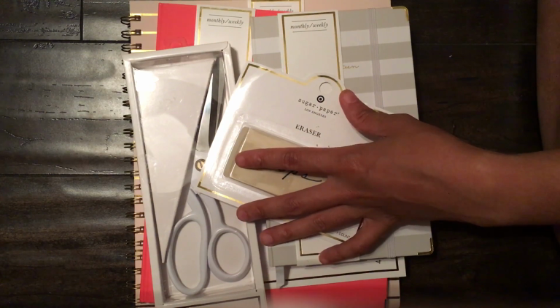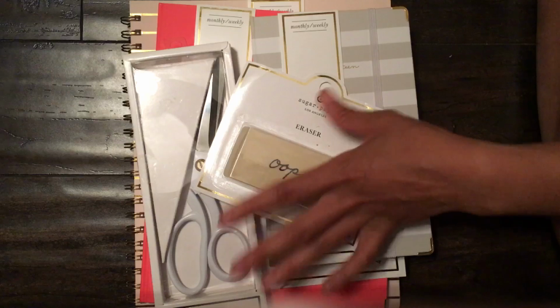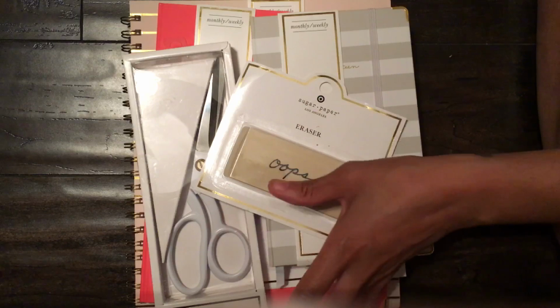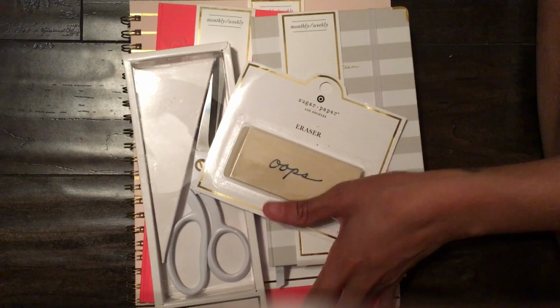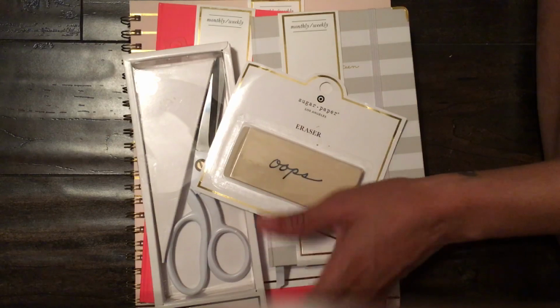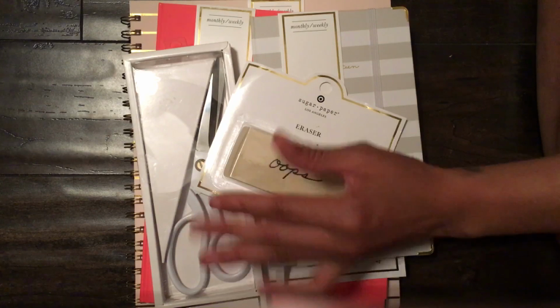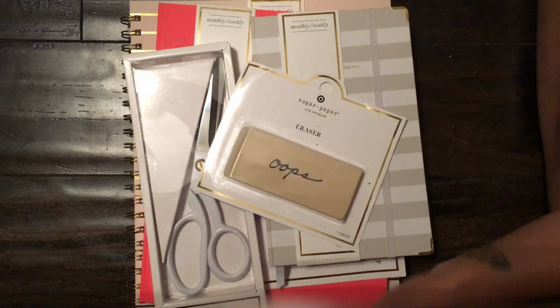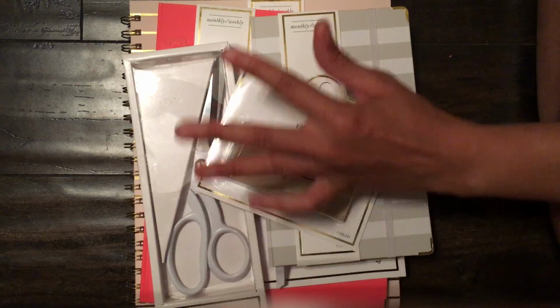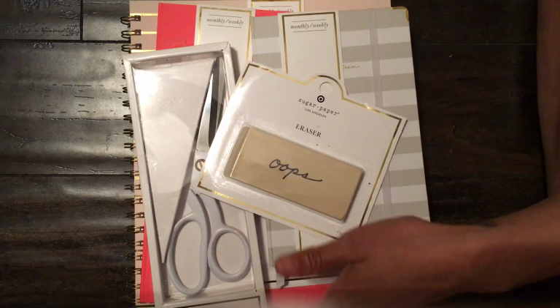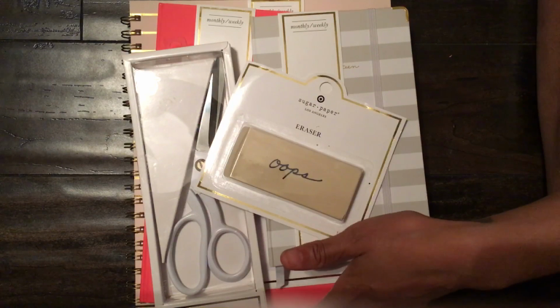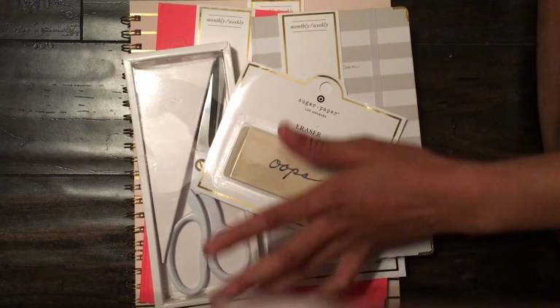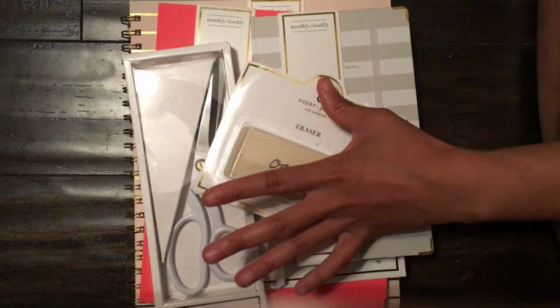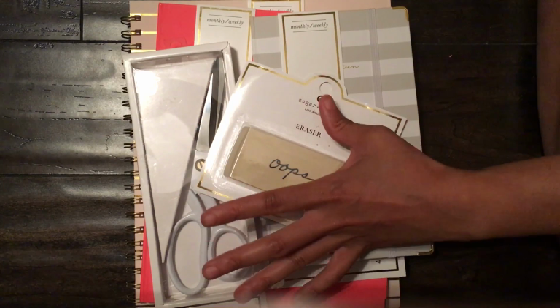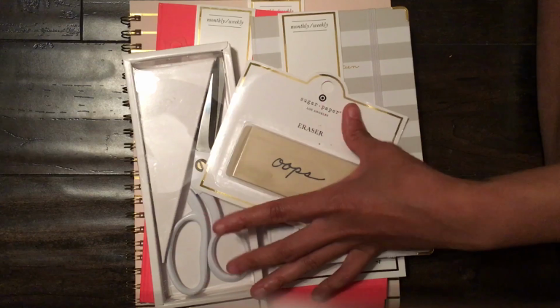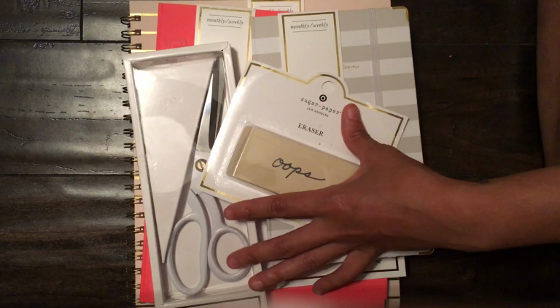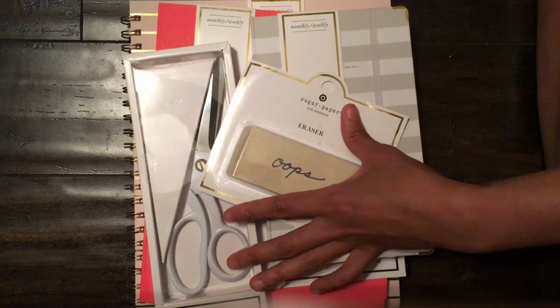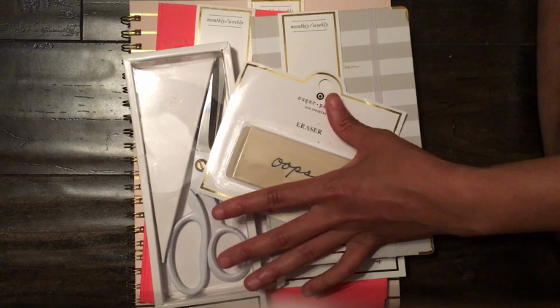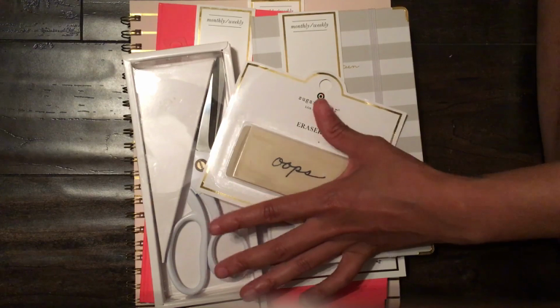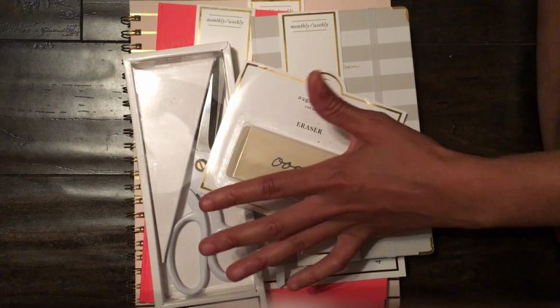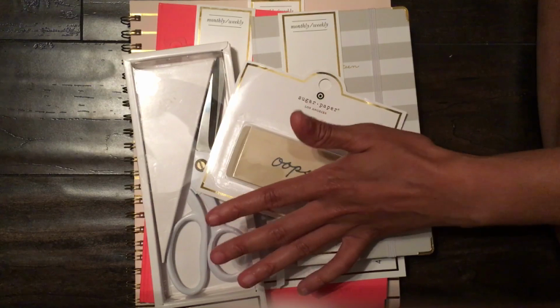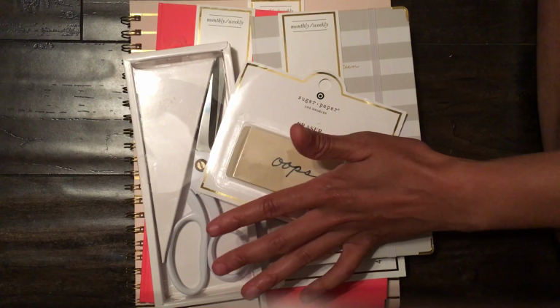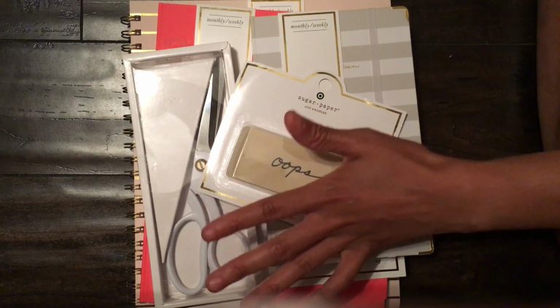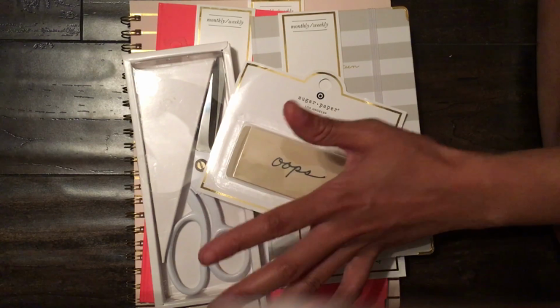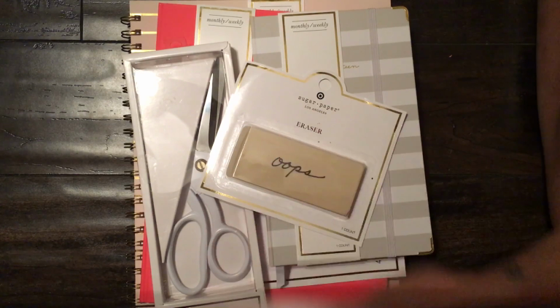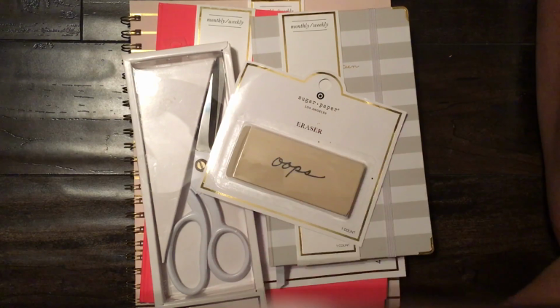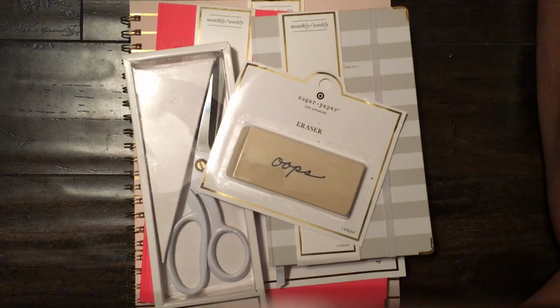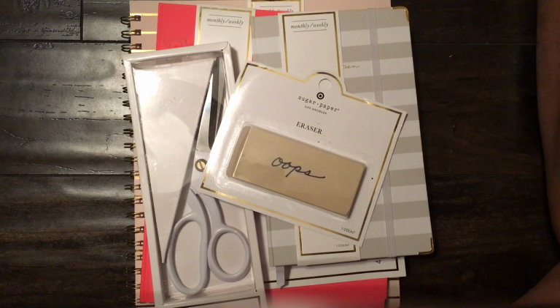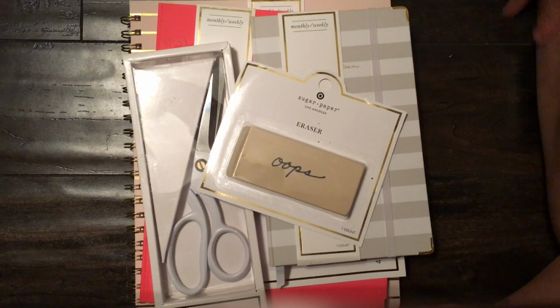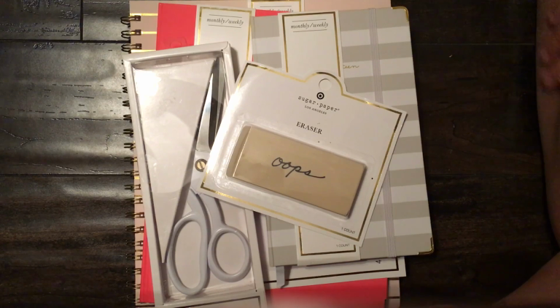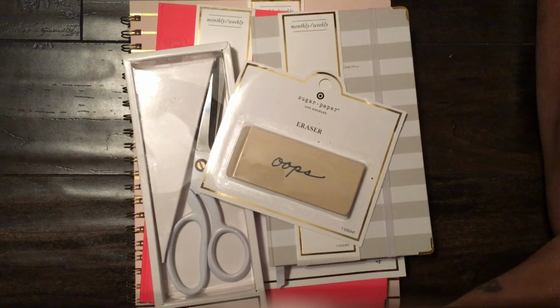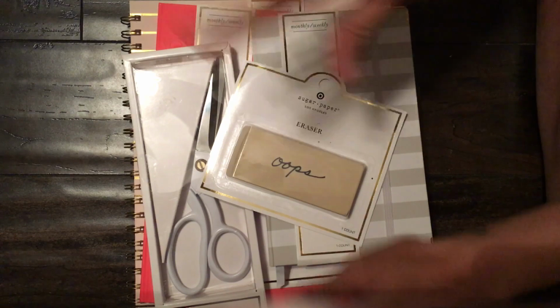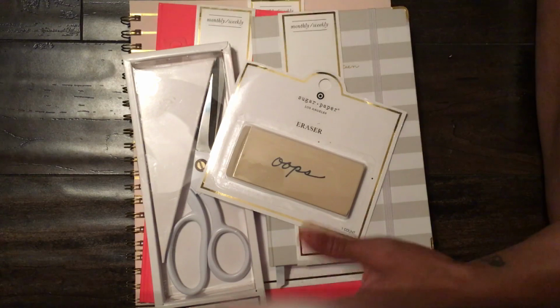I finally went to a Target that was out of the way and they had the entire display. I got my top picks — there's some things I want but I got everything that was at the top of my list. I'm filming this on my floor so my leg is in here.